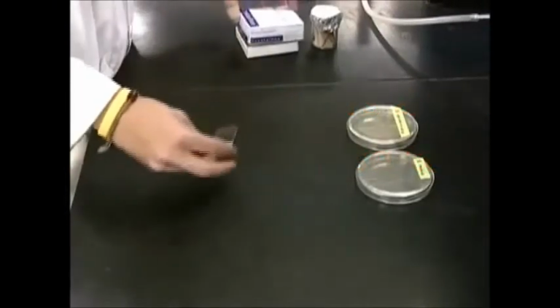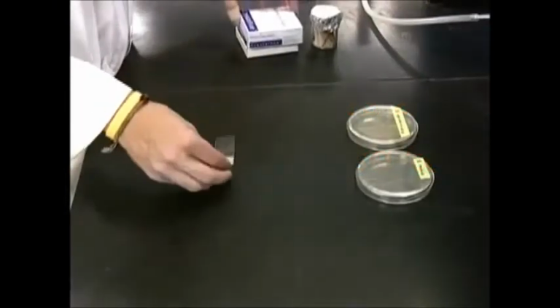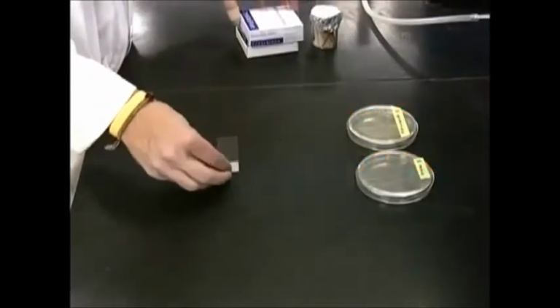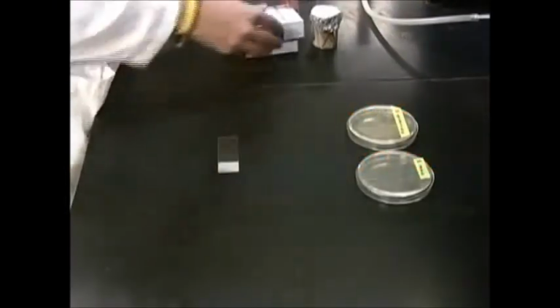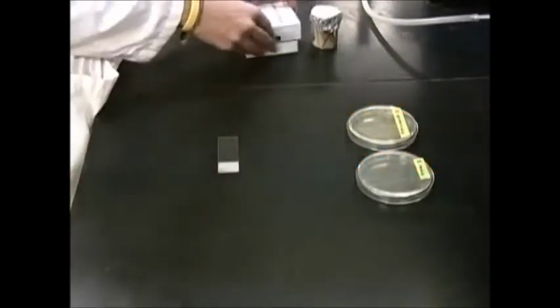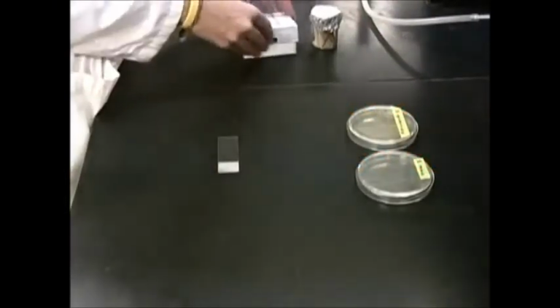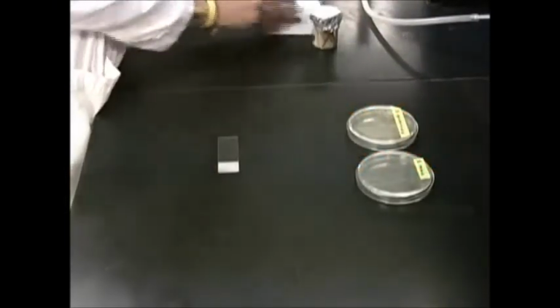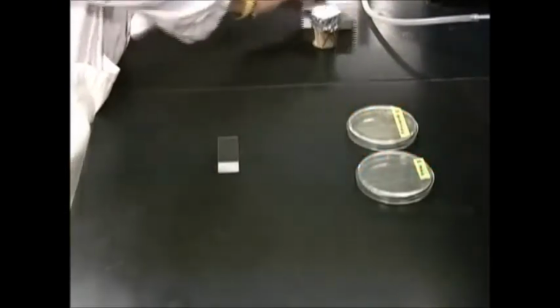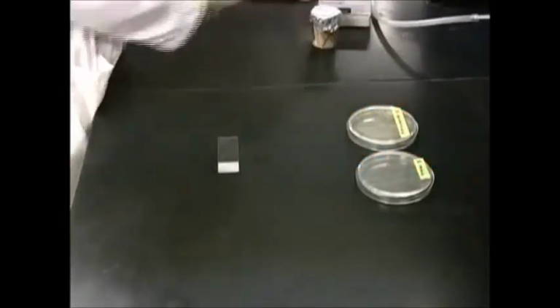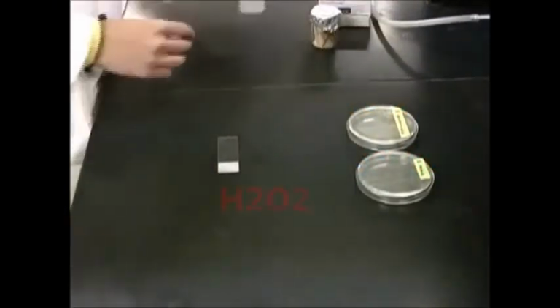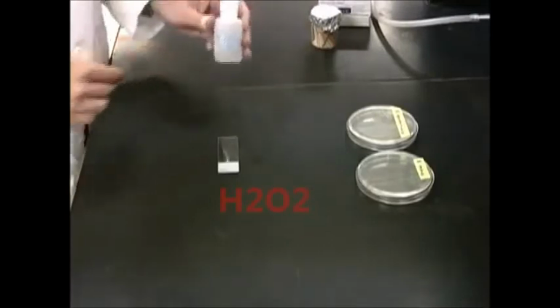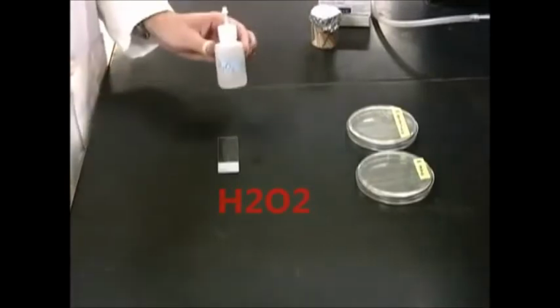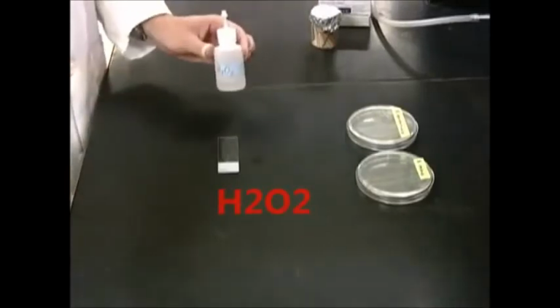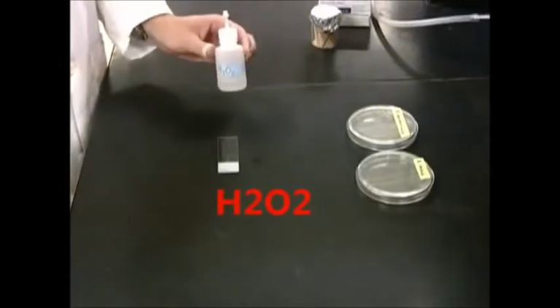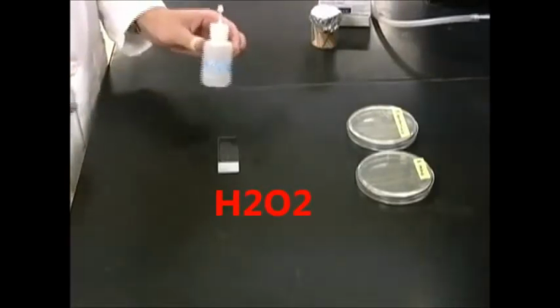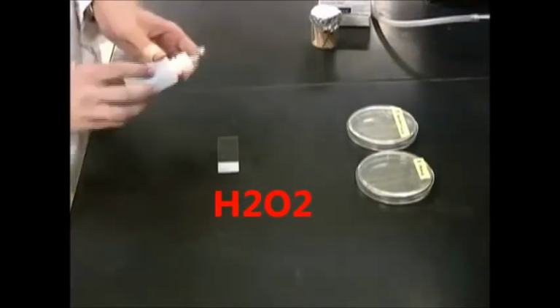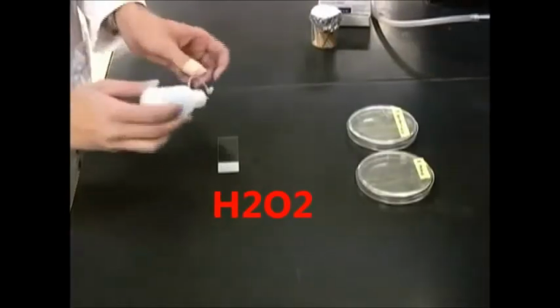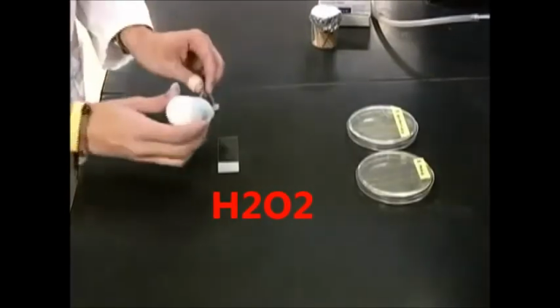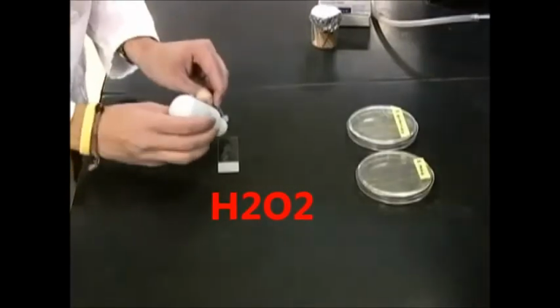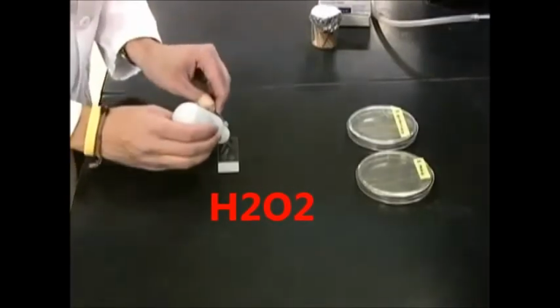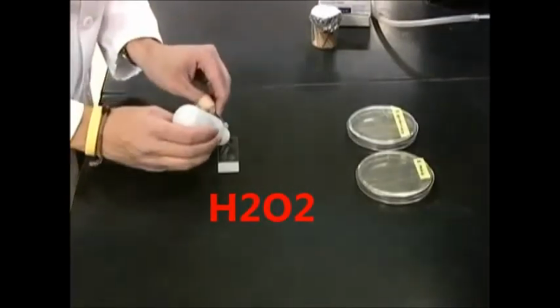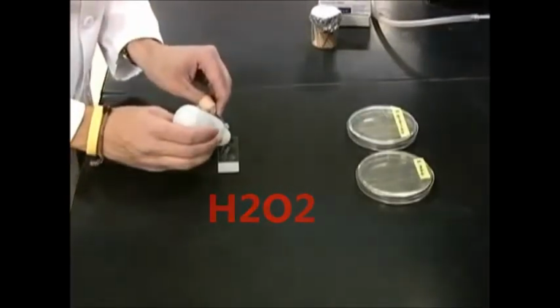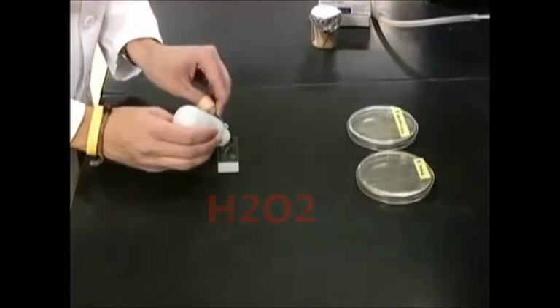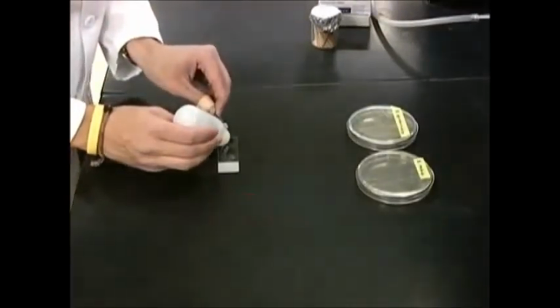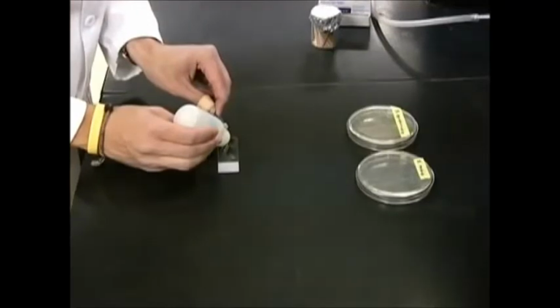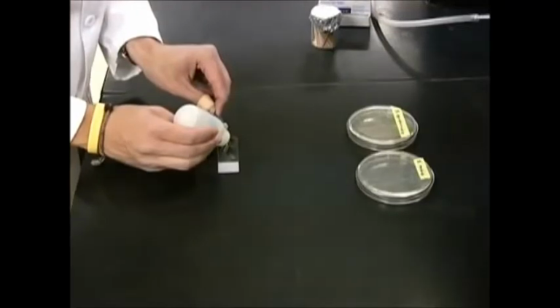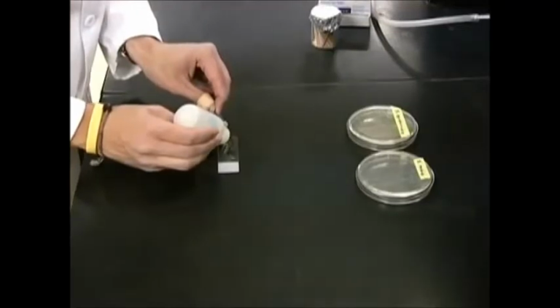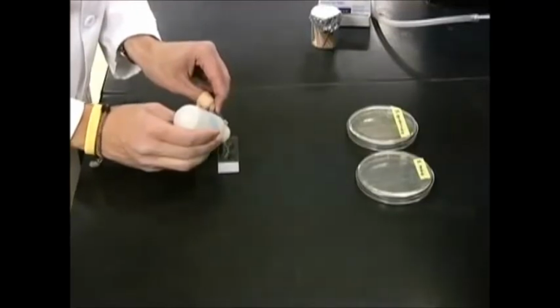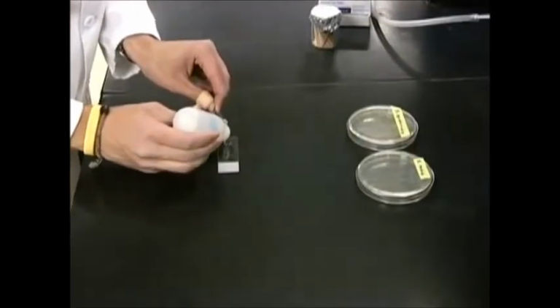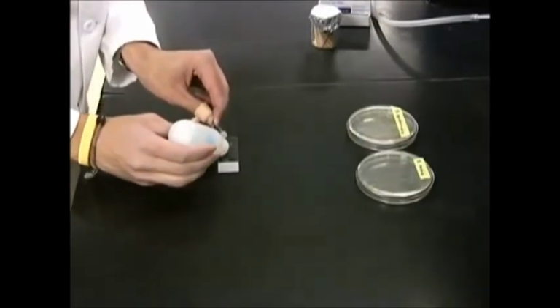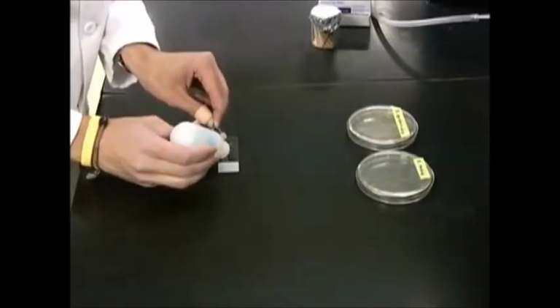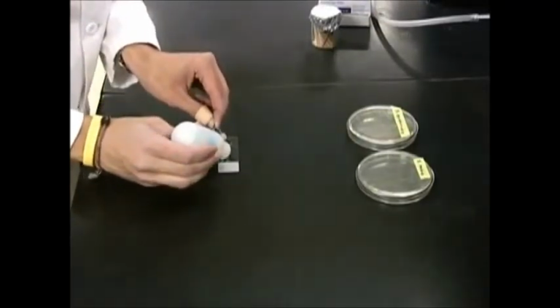To perform the catalase test, place a clean glass slide on the lab bench. Take a bottle of hydrogen peroxide and place two small separate drops on the slide.